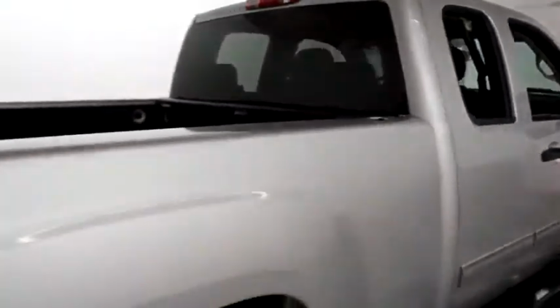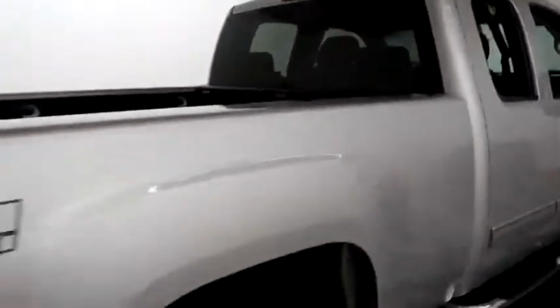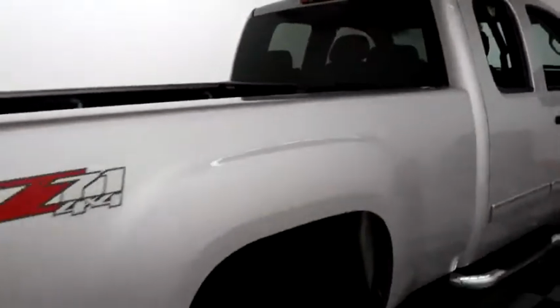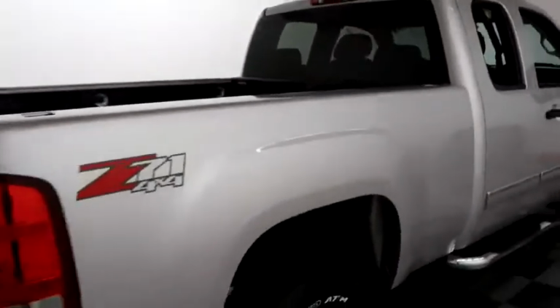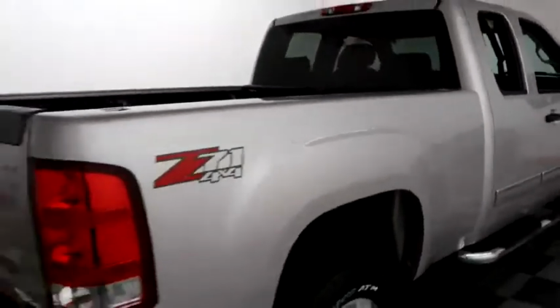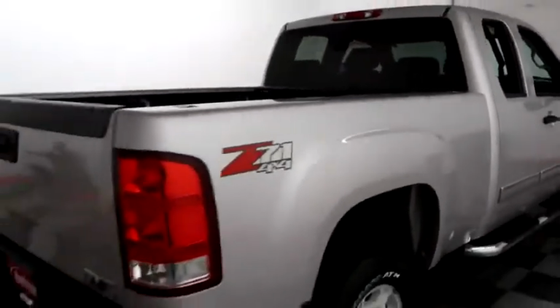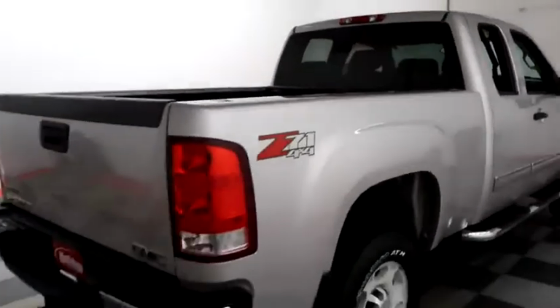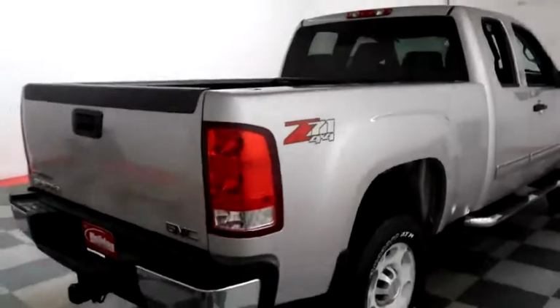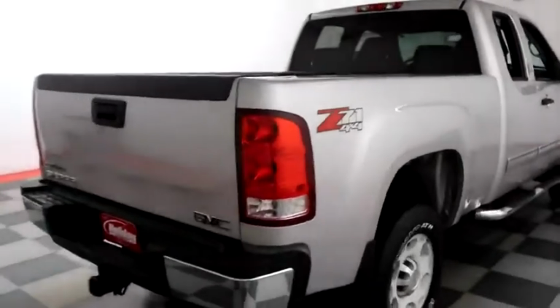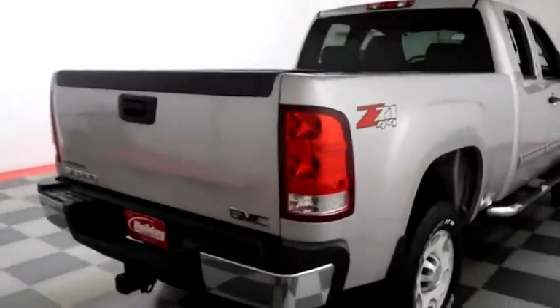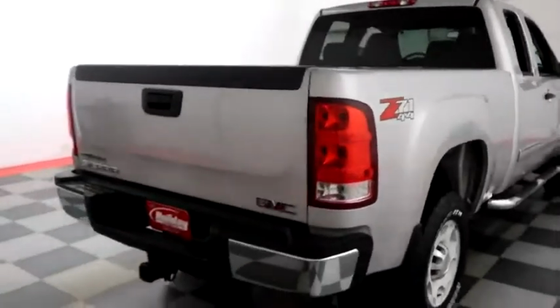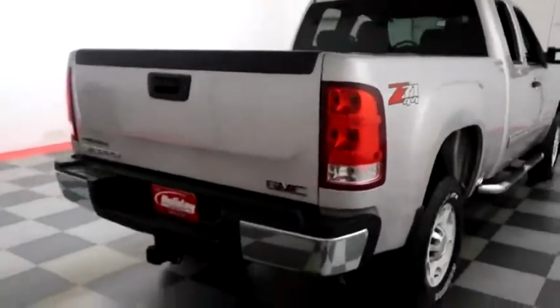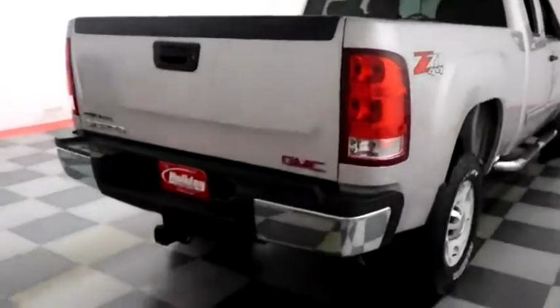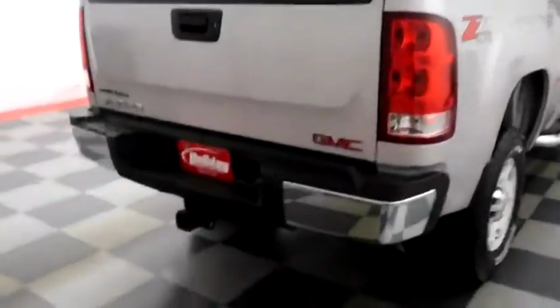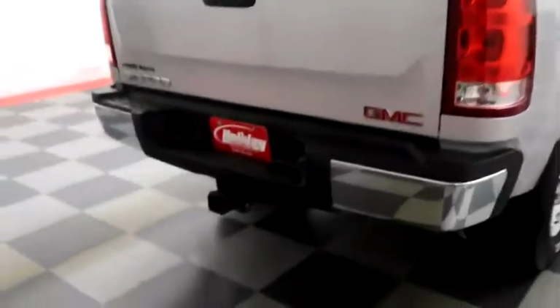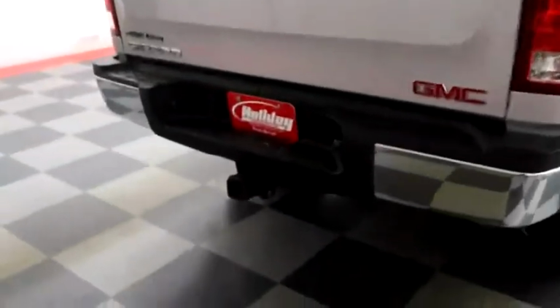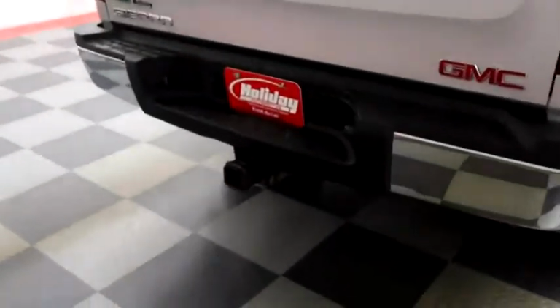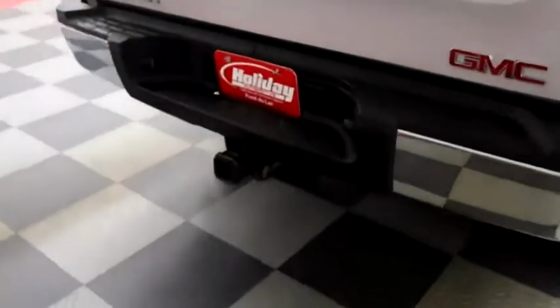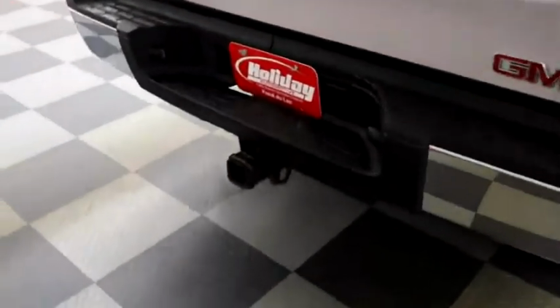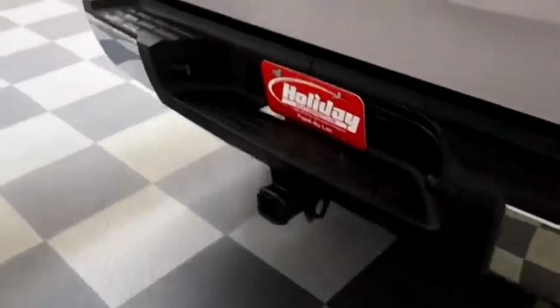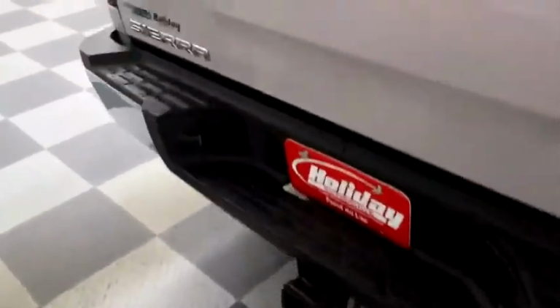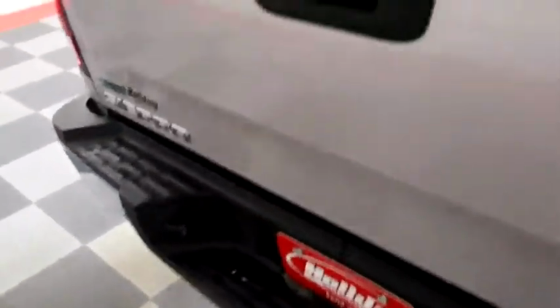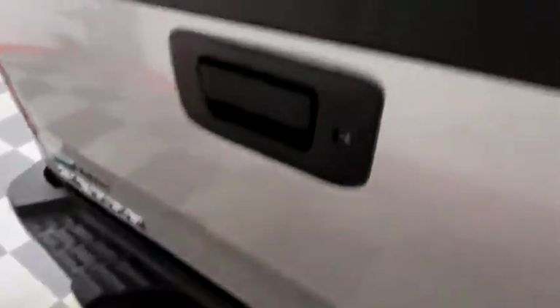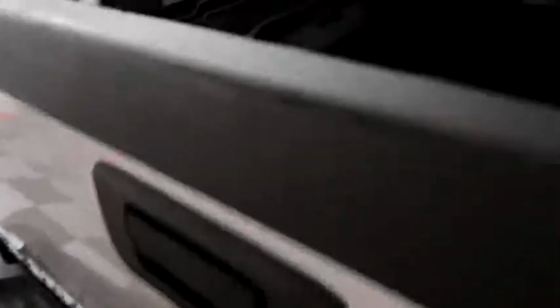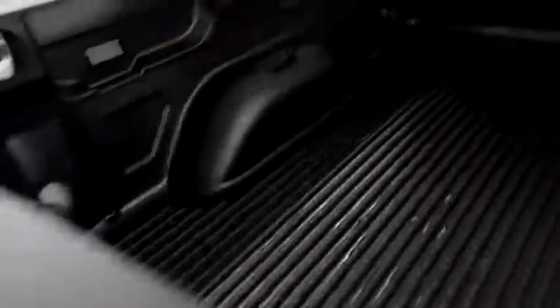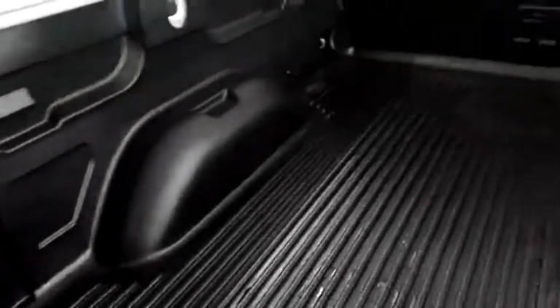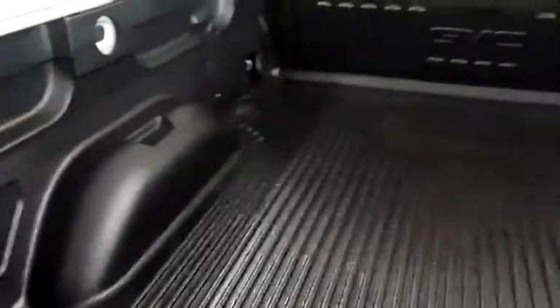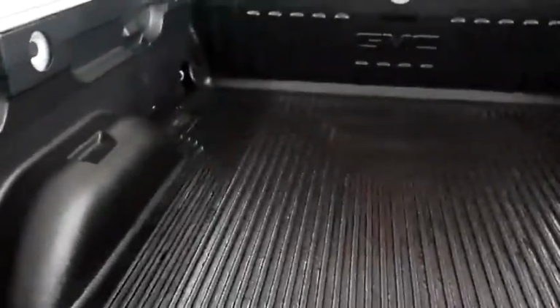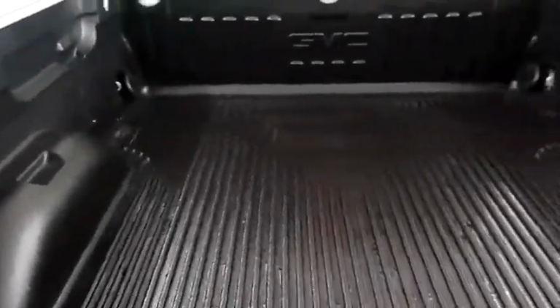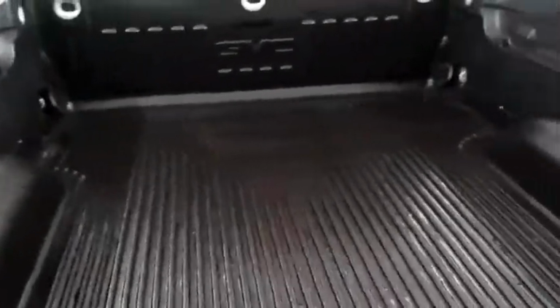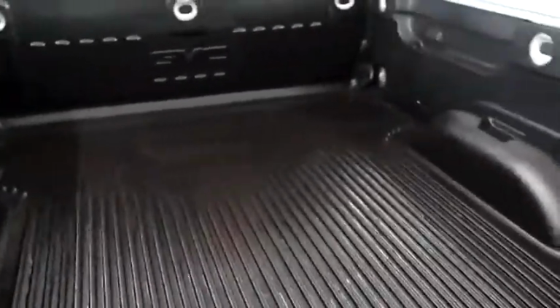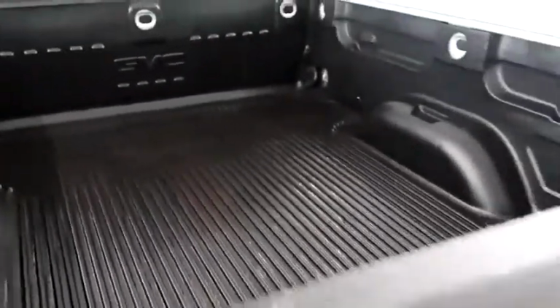One more look down the passenger side — you have the Z71 off-road package on here, factory trailer hitch, and a GMC bed liner.